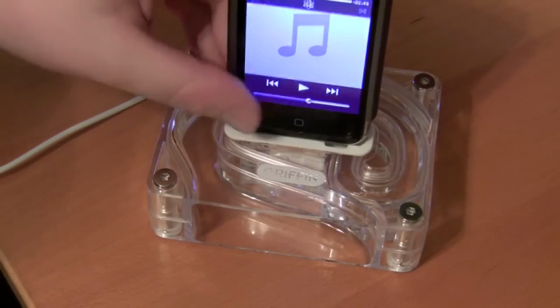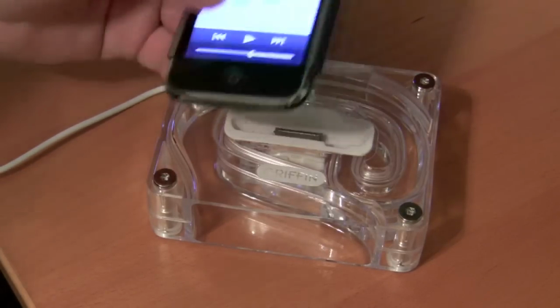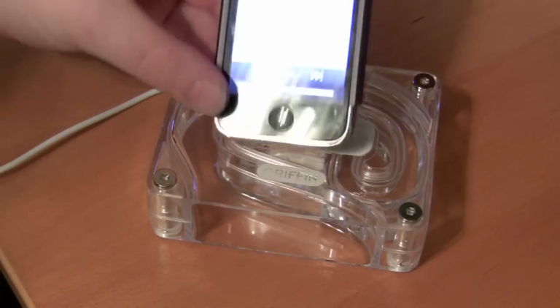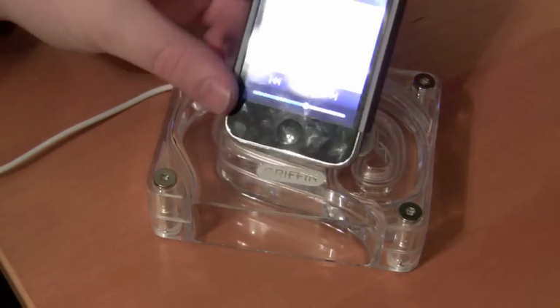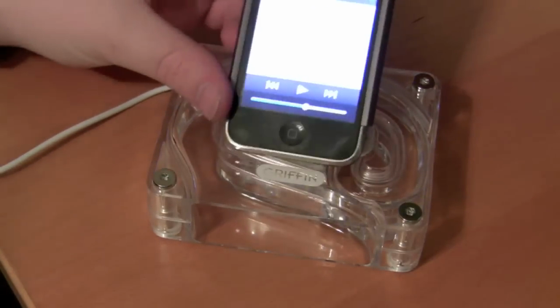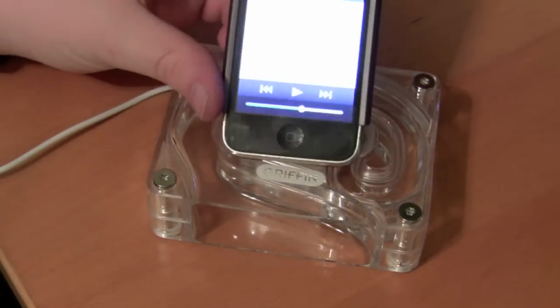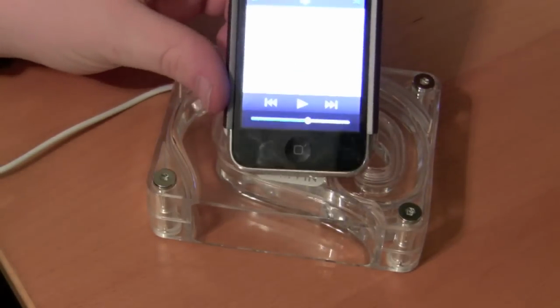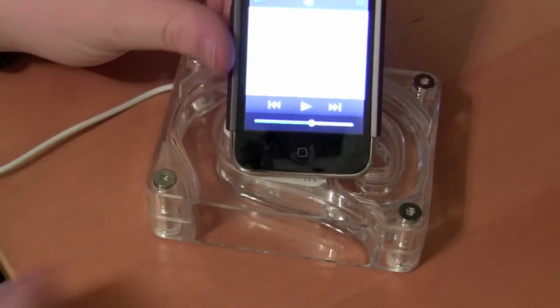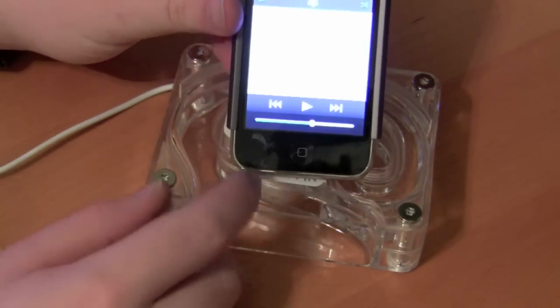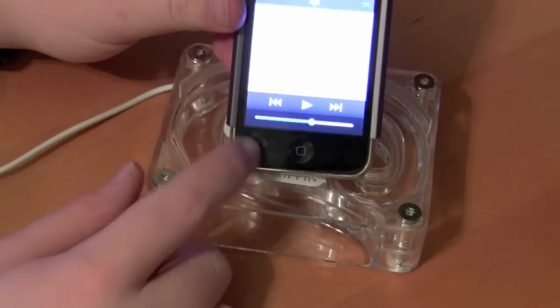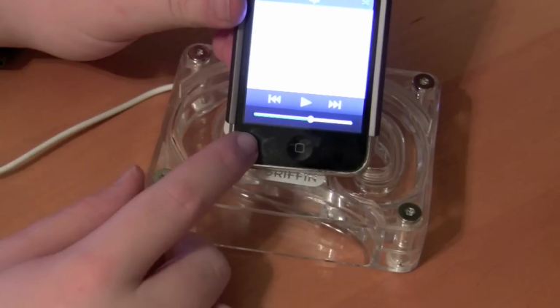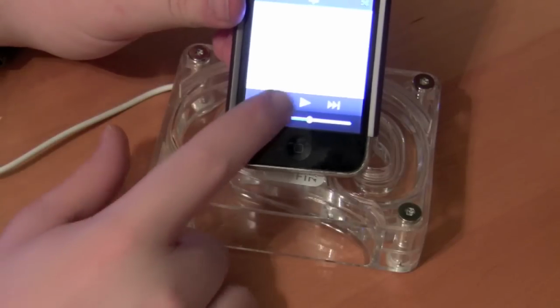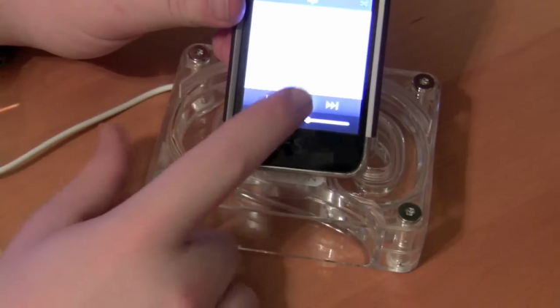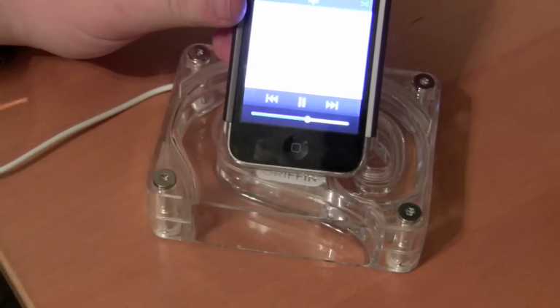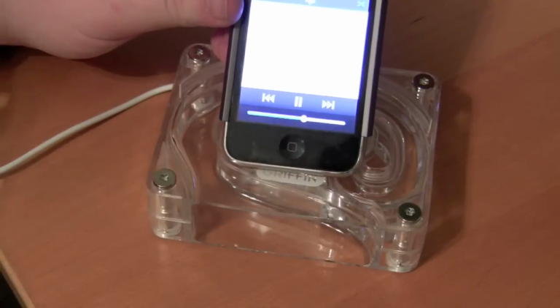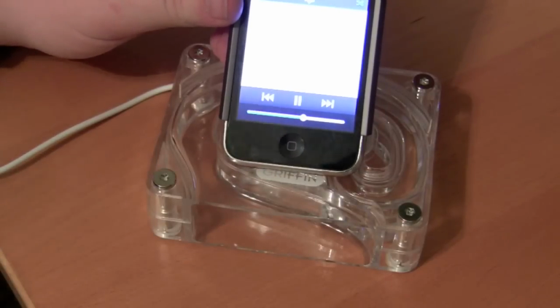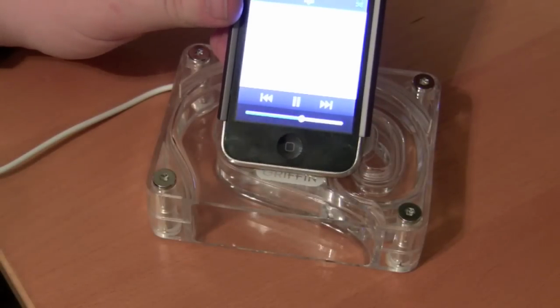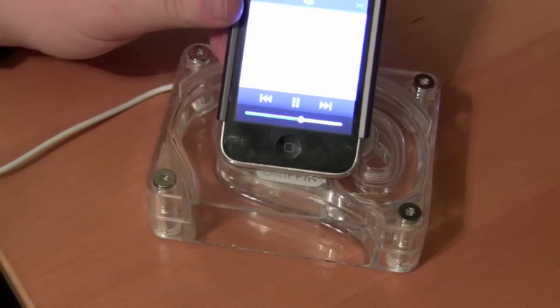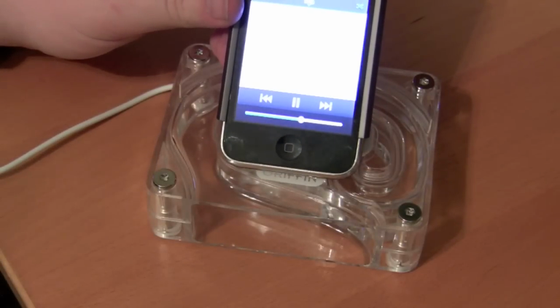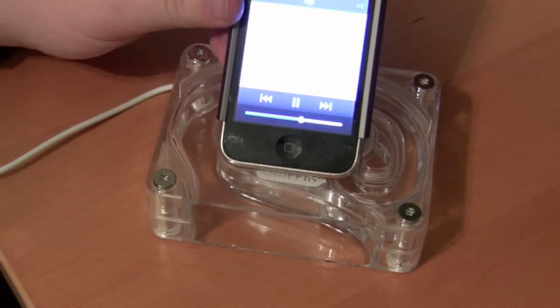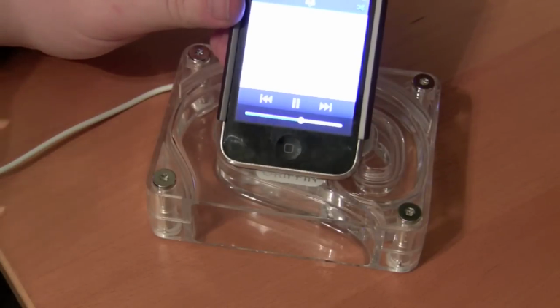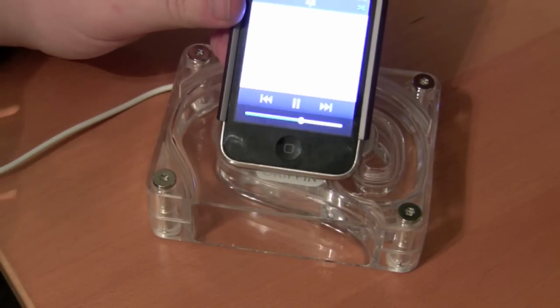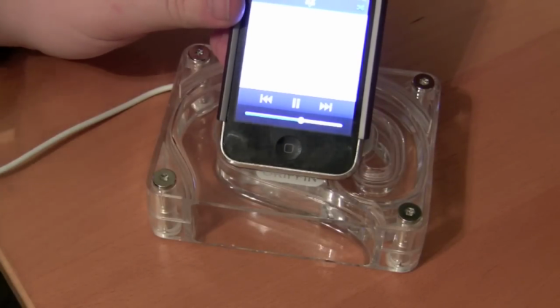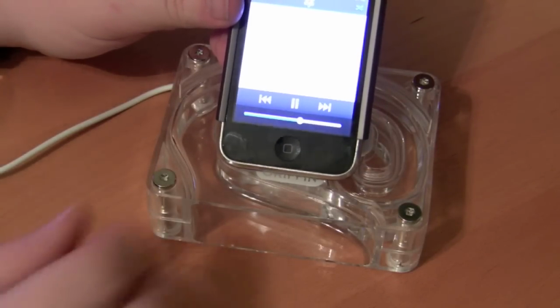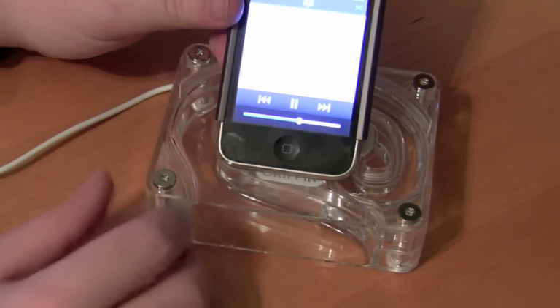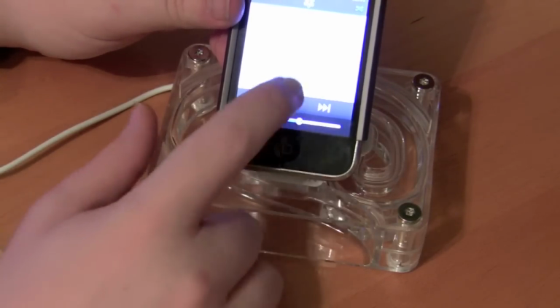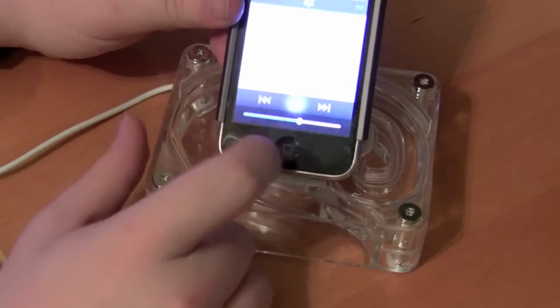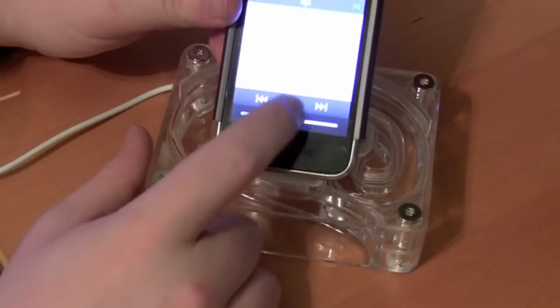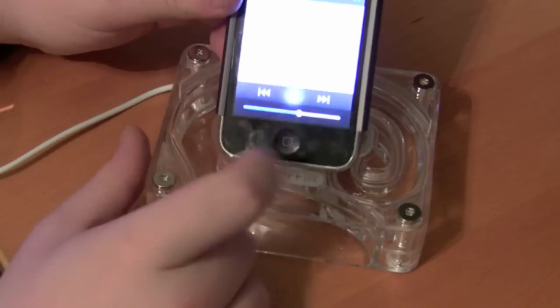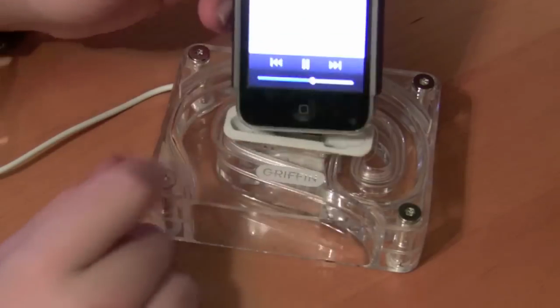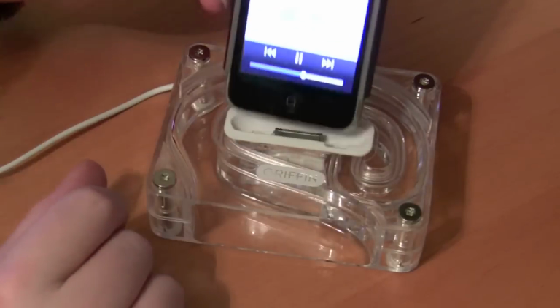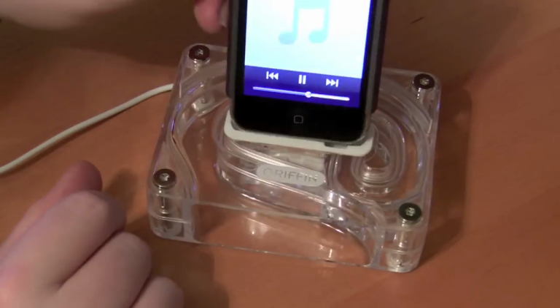So this is my iPhone about halfway up — you guys can see the volume slider.